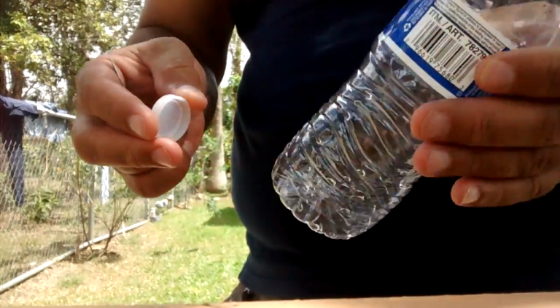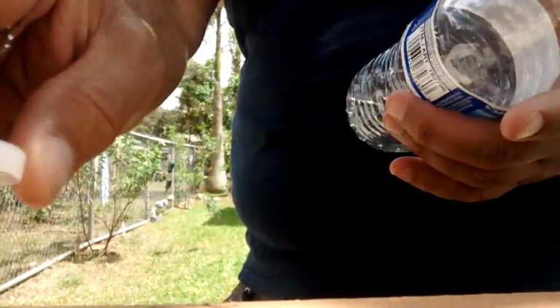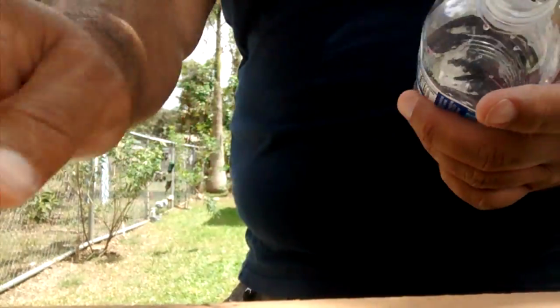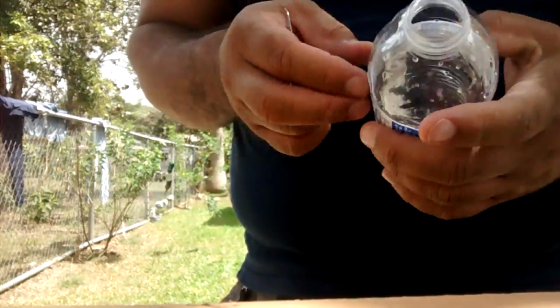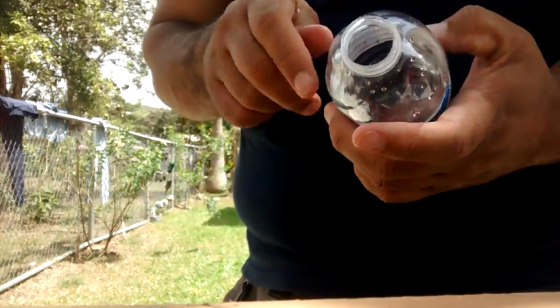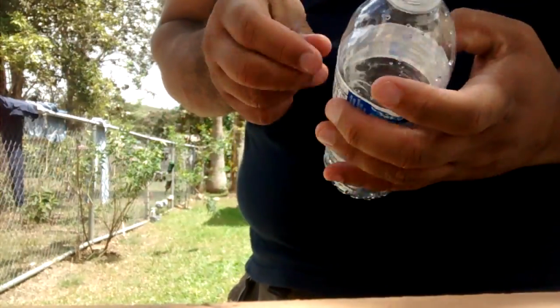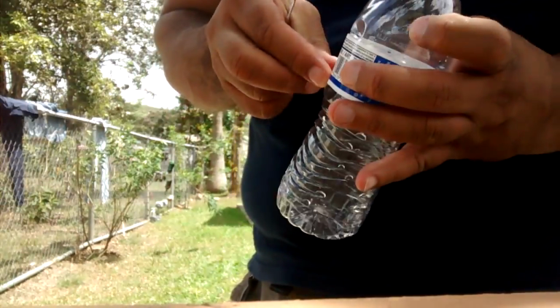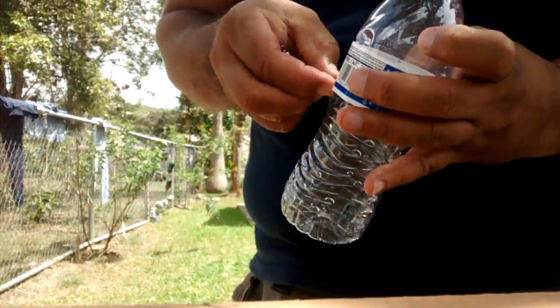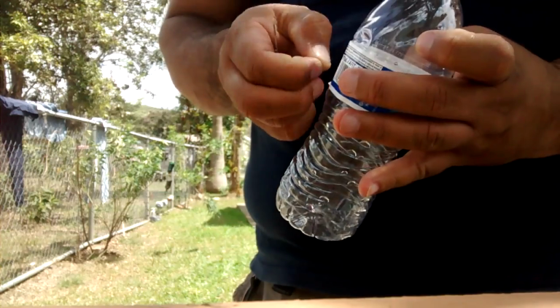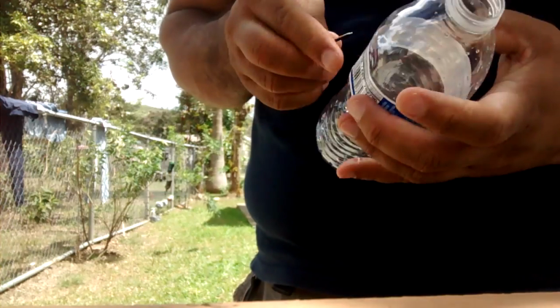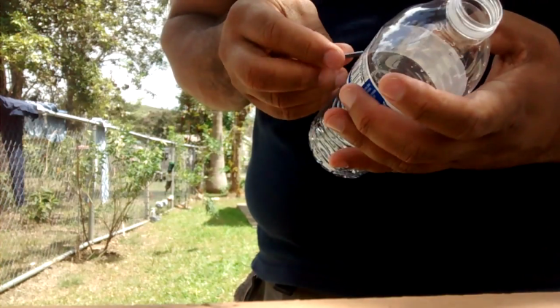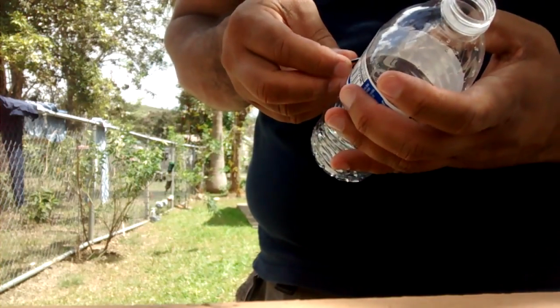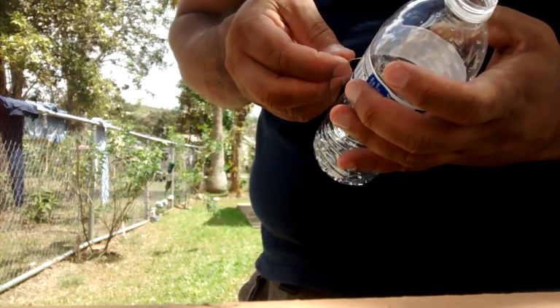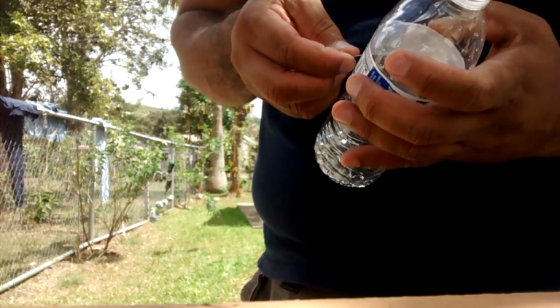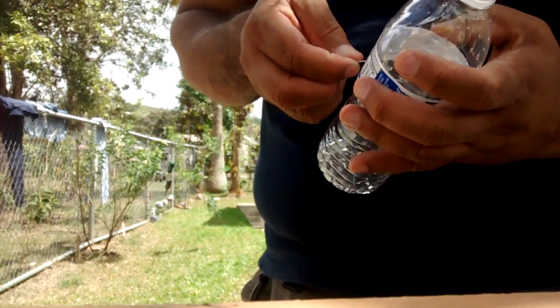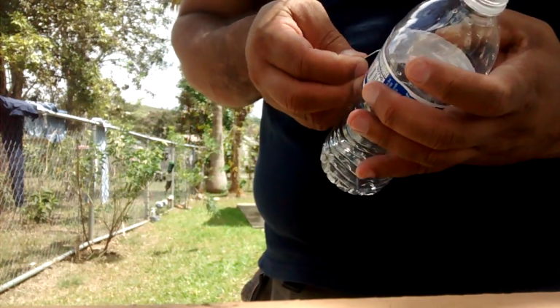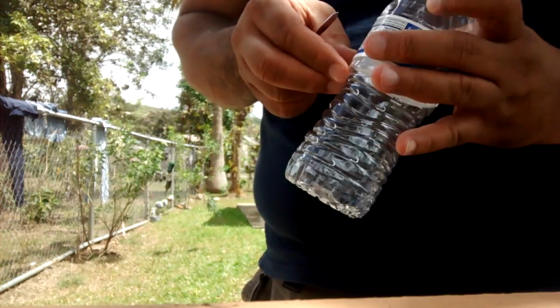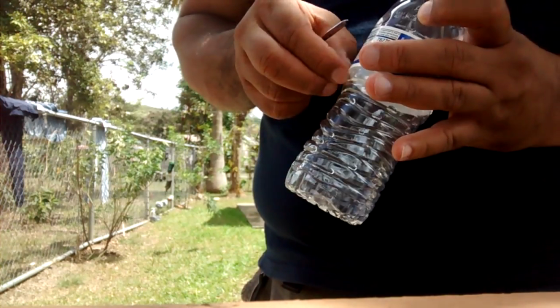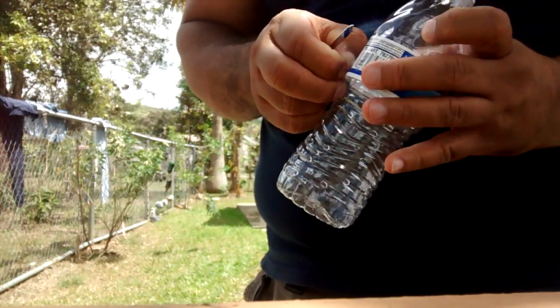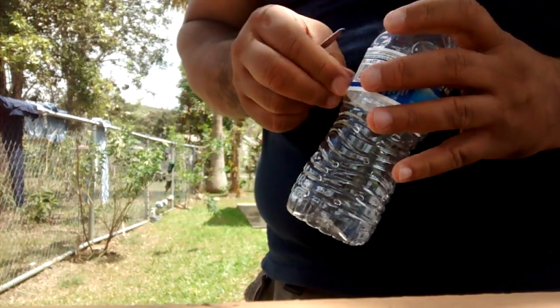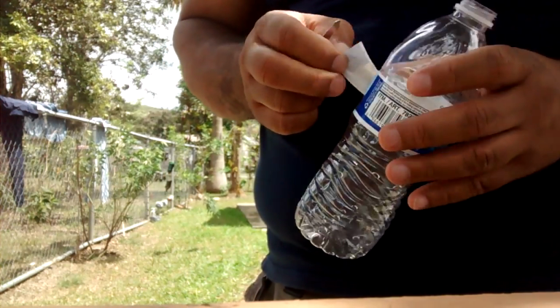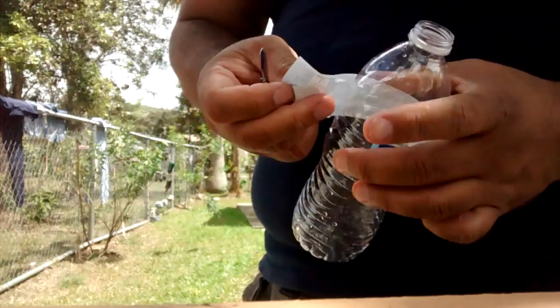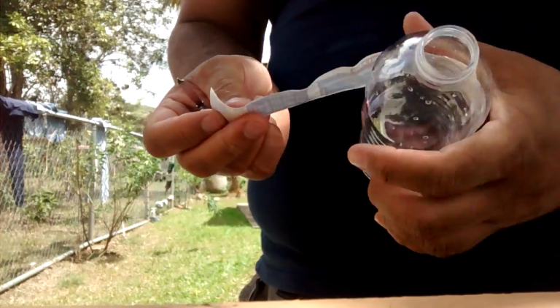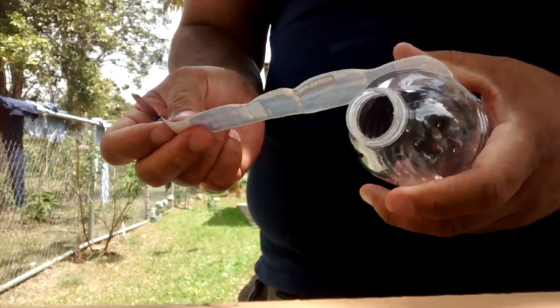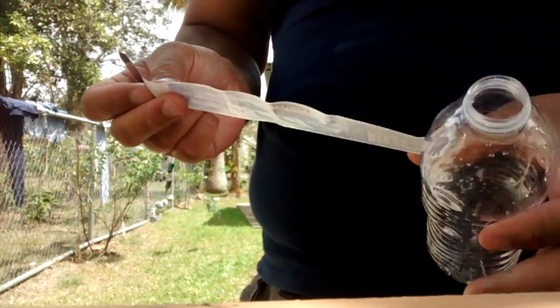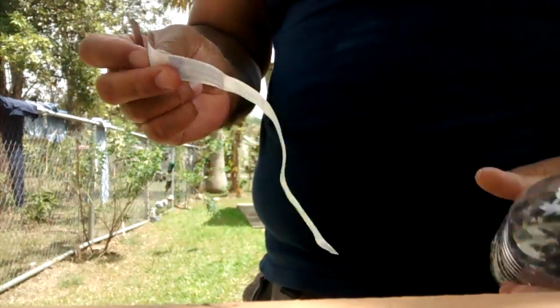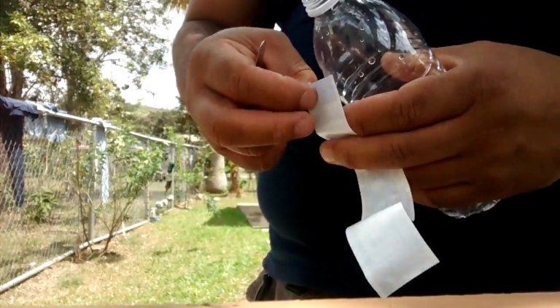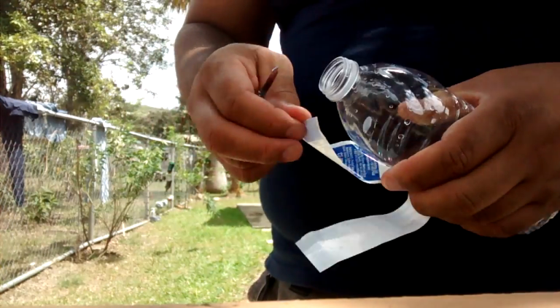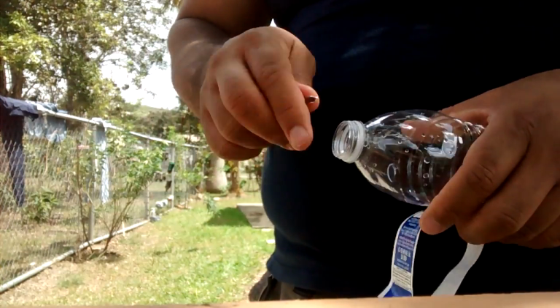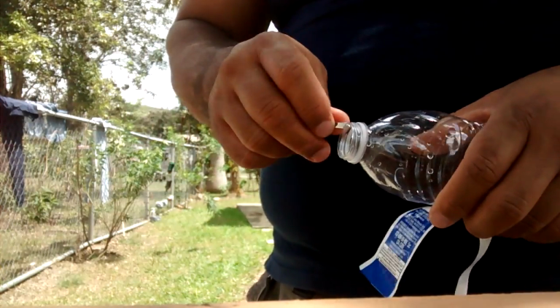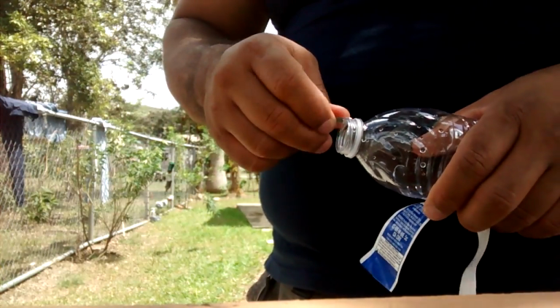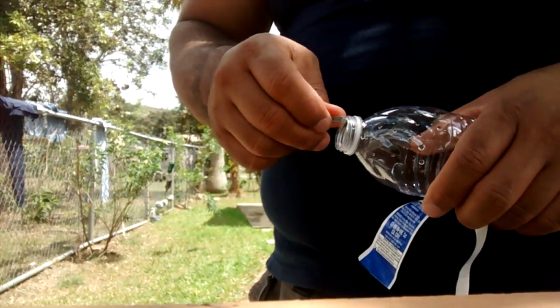Regular plastic bottle. Remove this plastic here. Remove this ring.